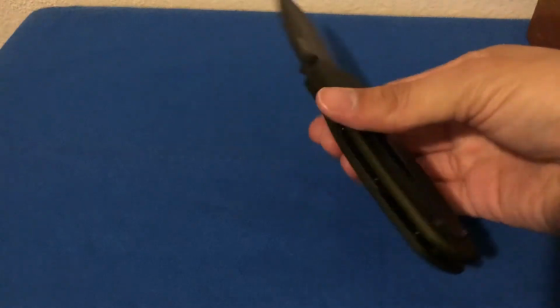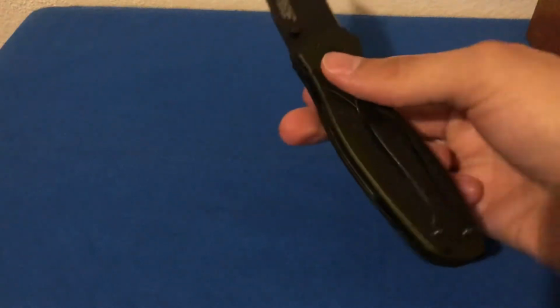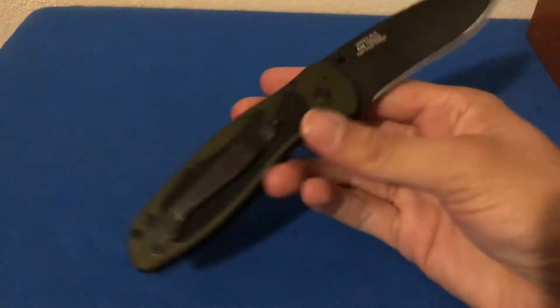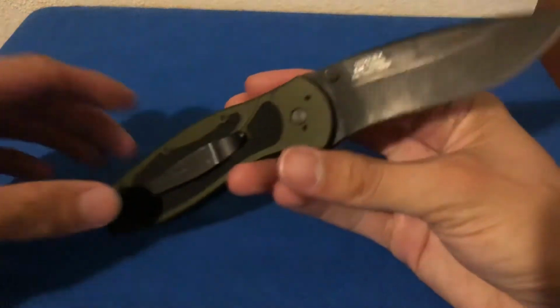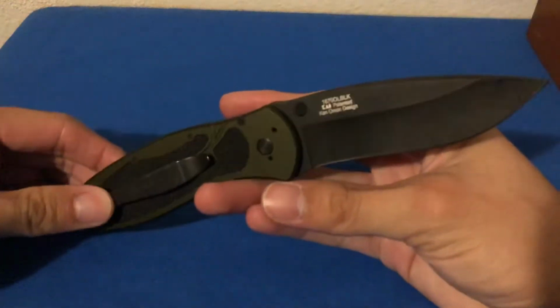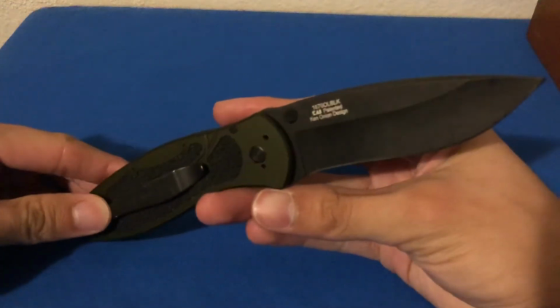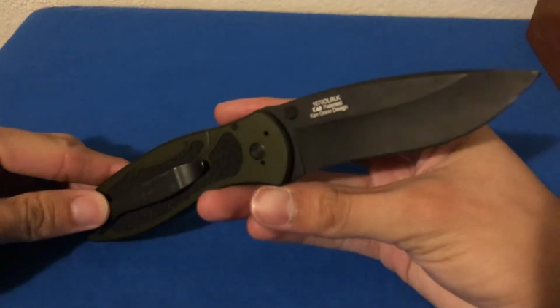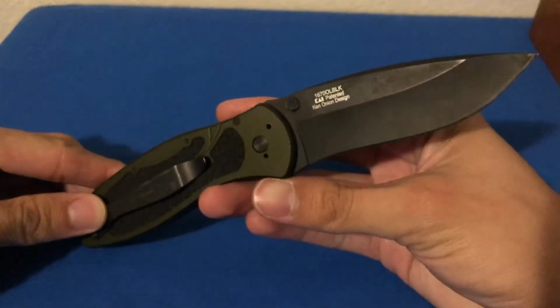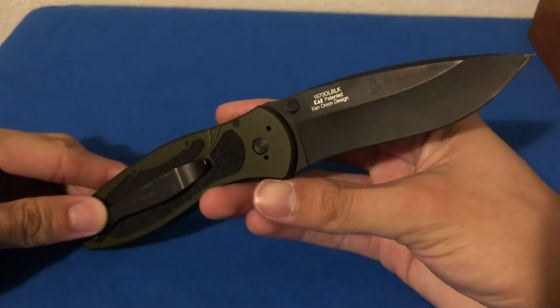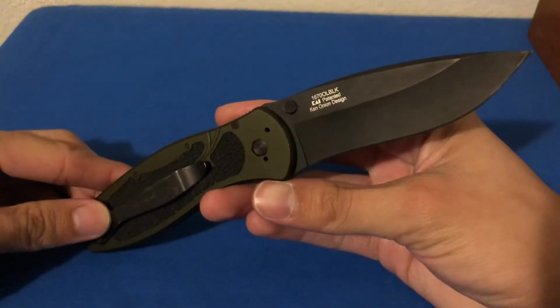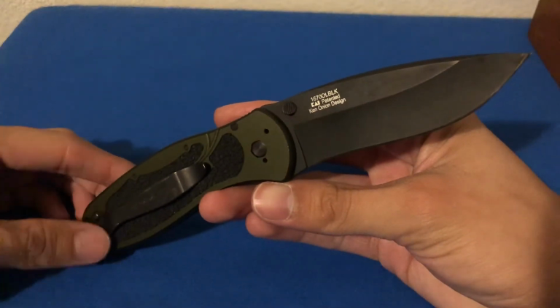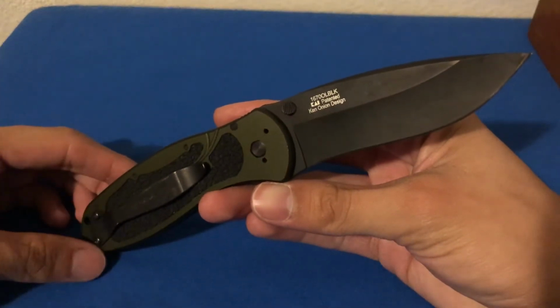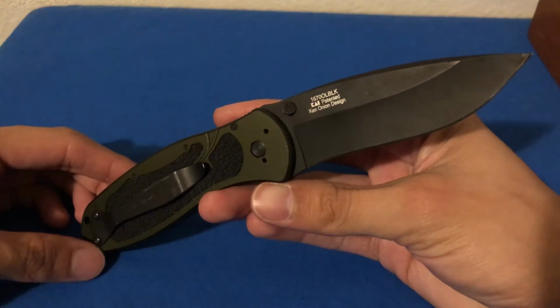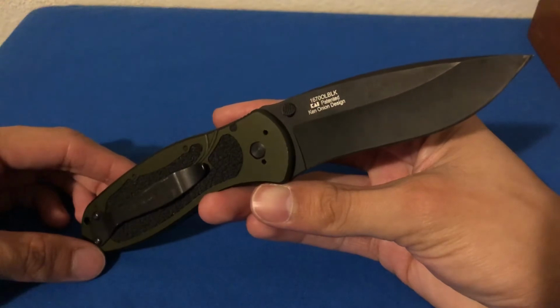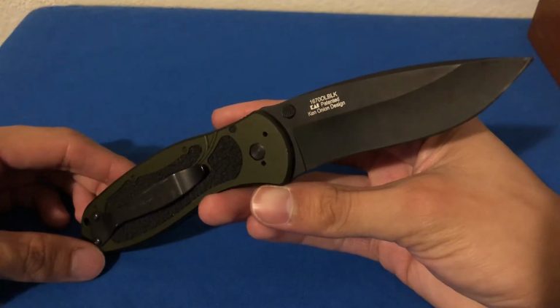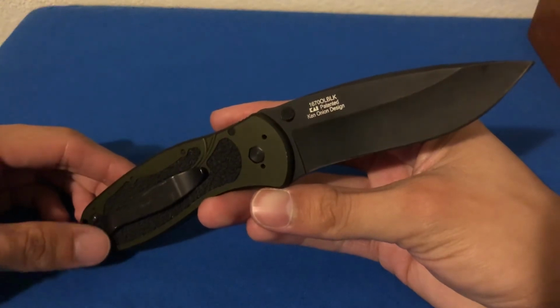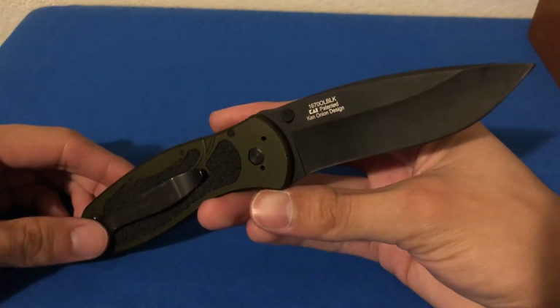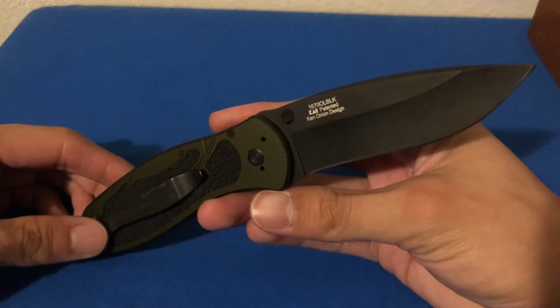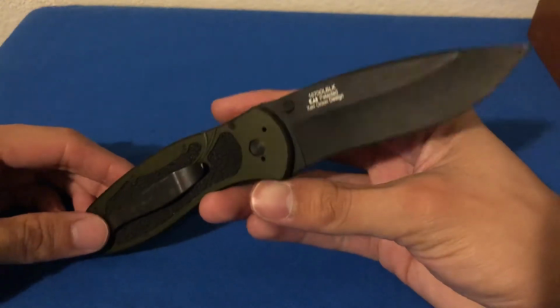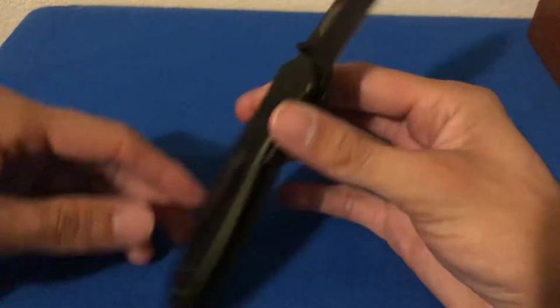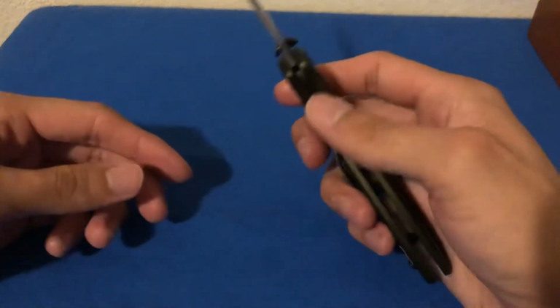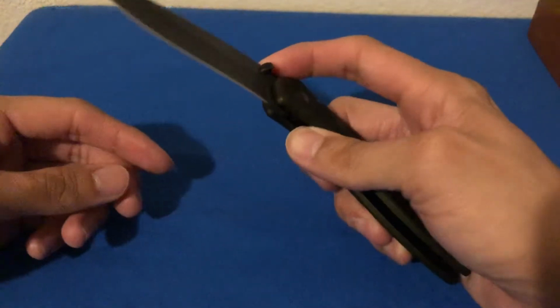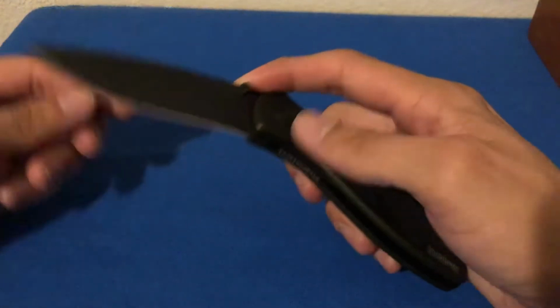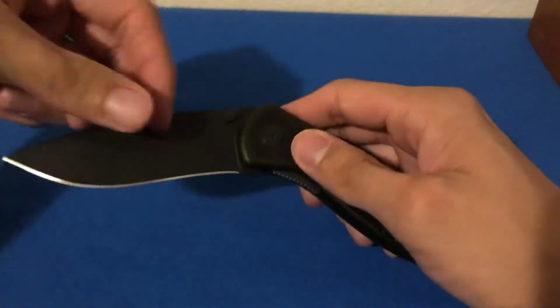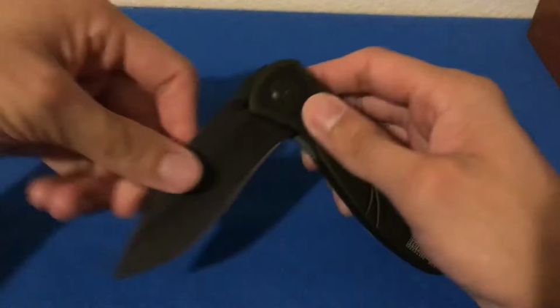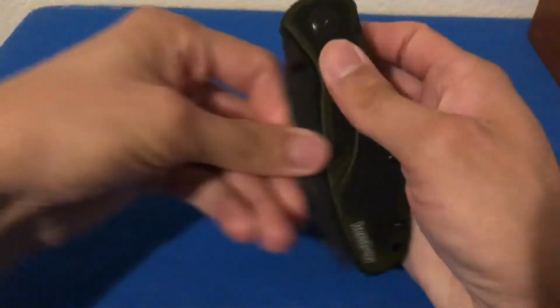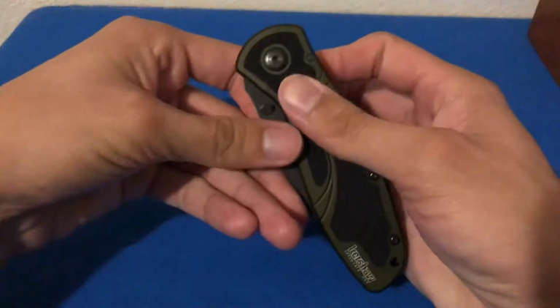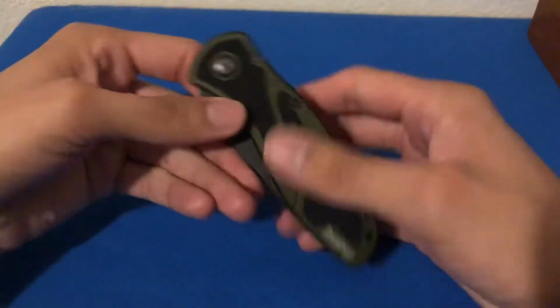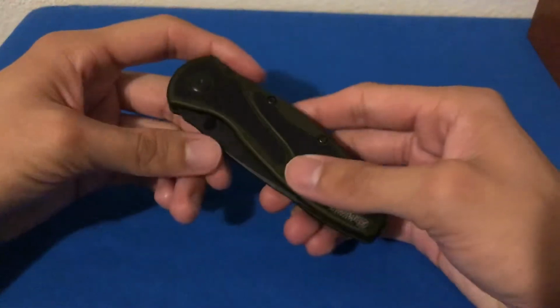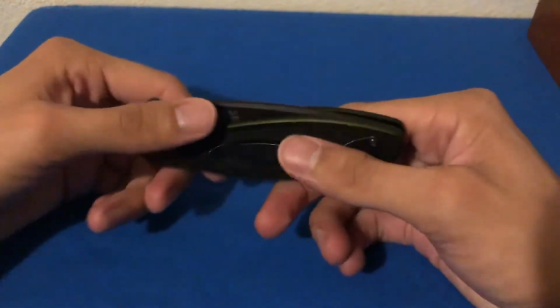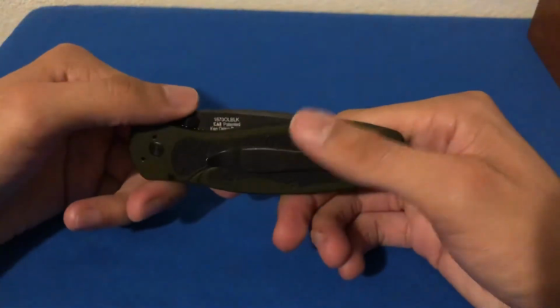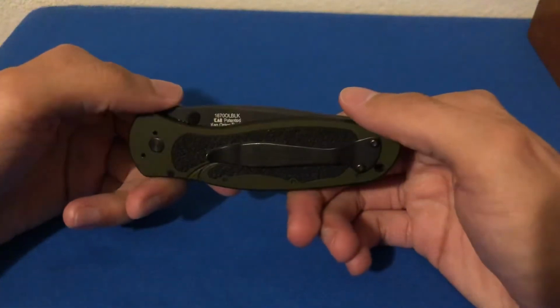This one particular model happens to be the 16700LBLK. It is olive drab handle scales with a DLC-coated blade.